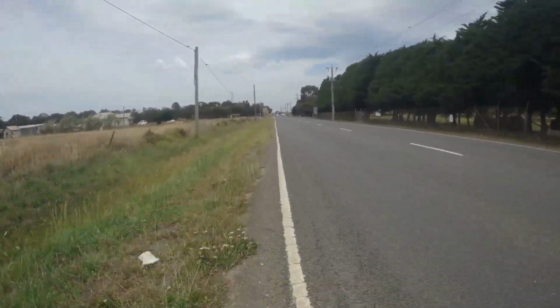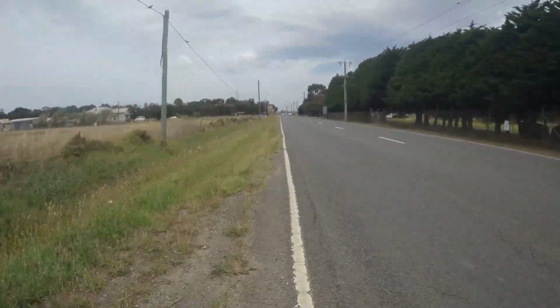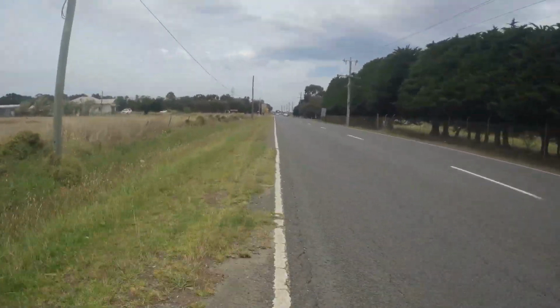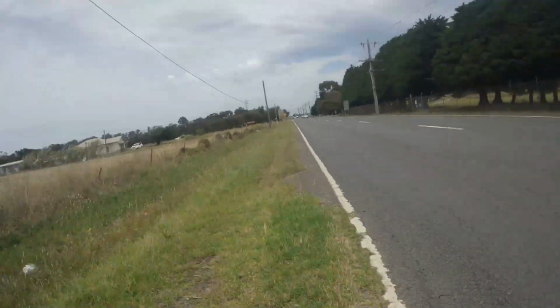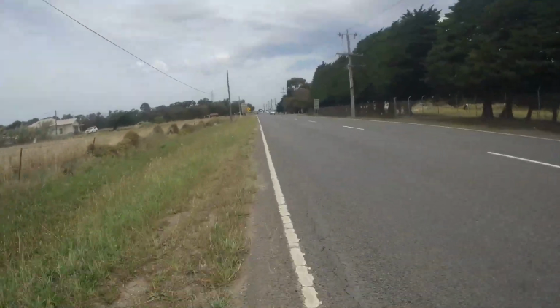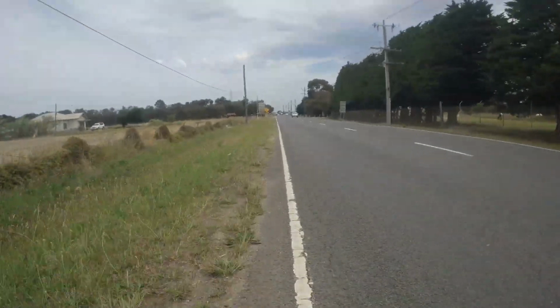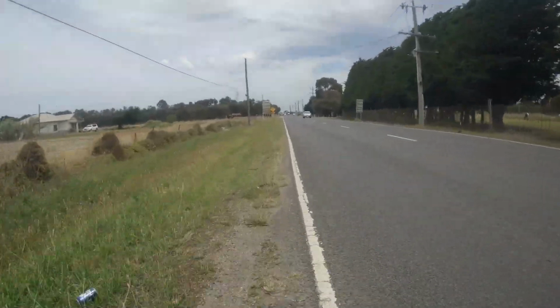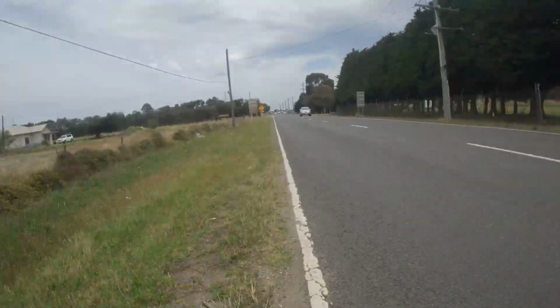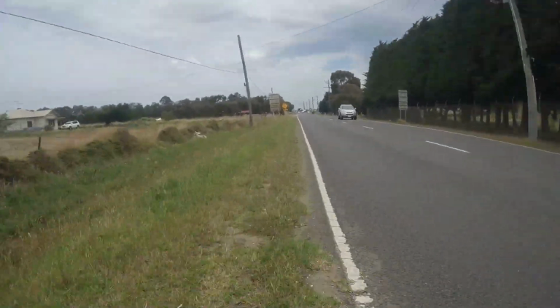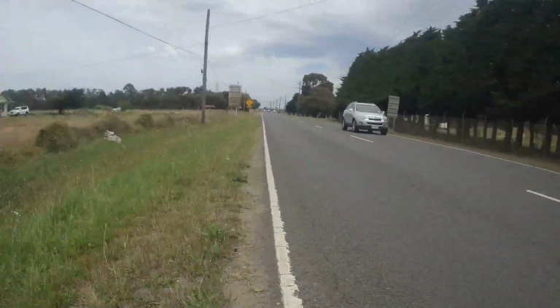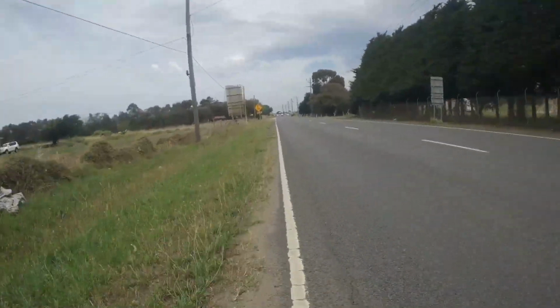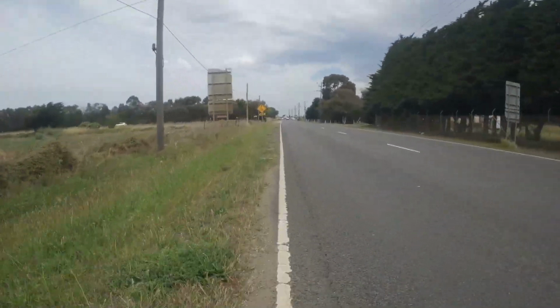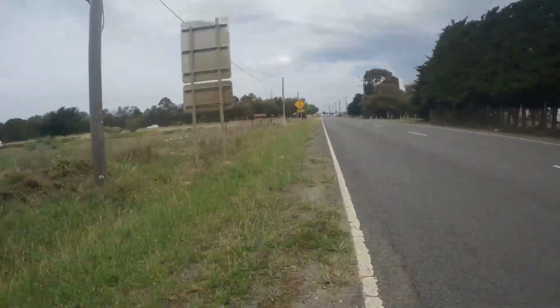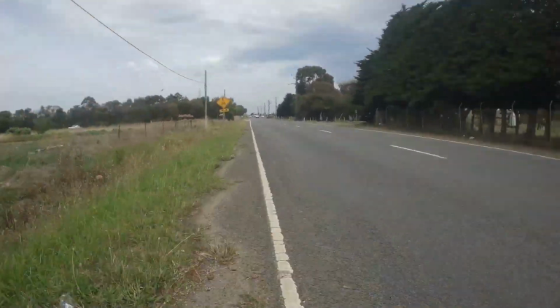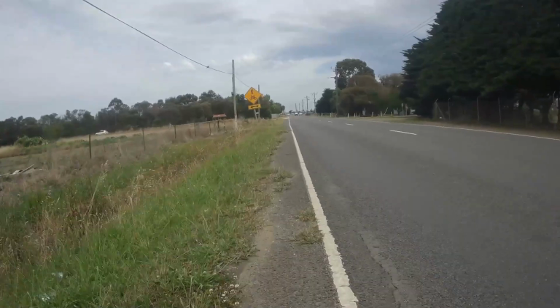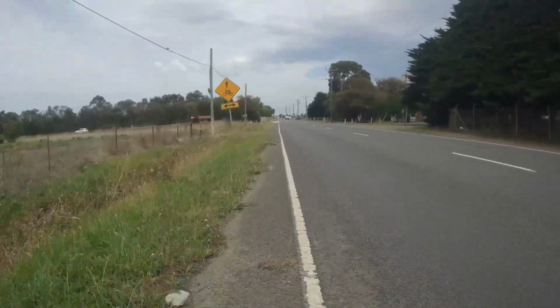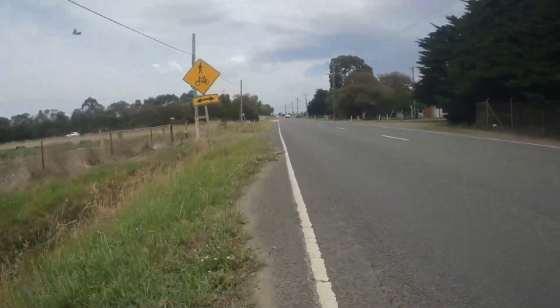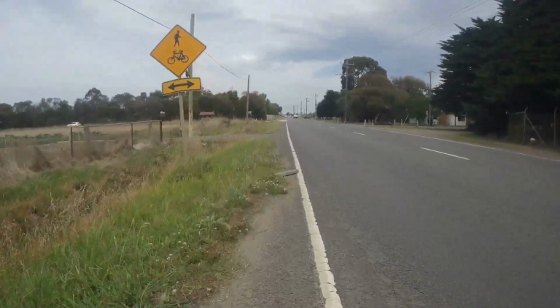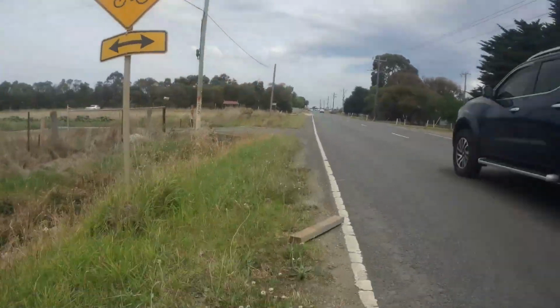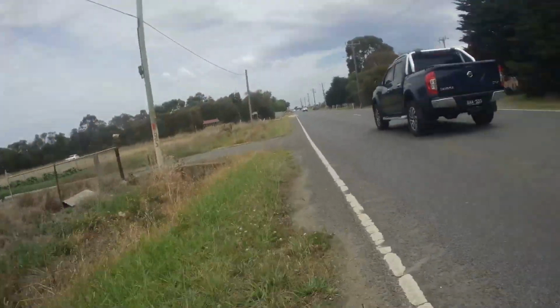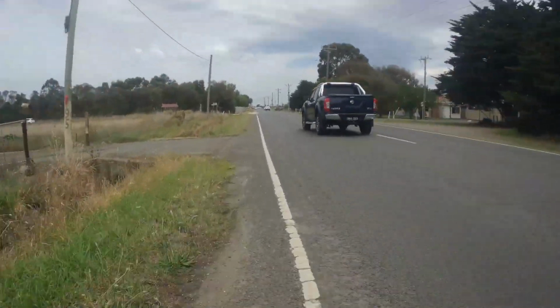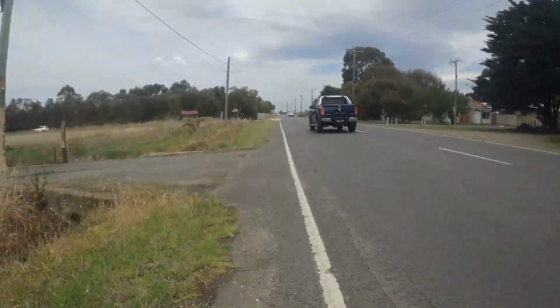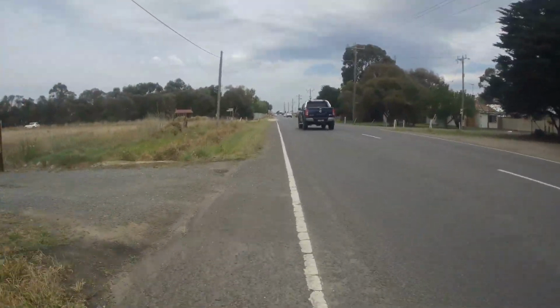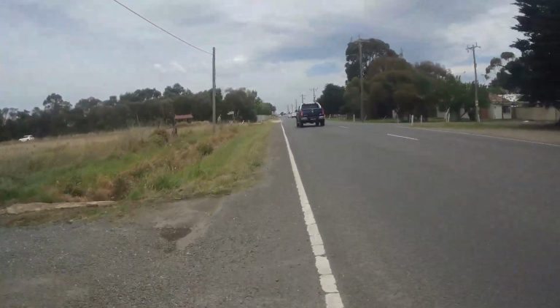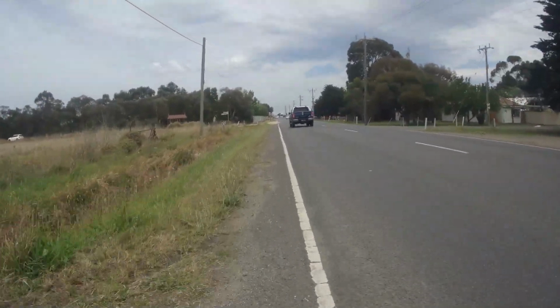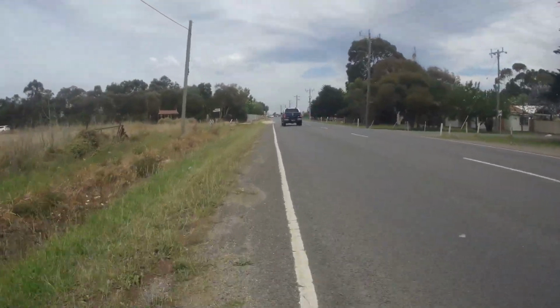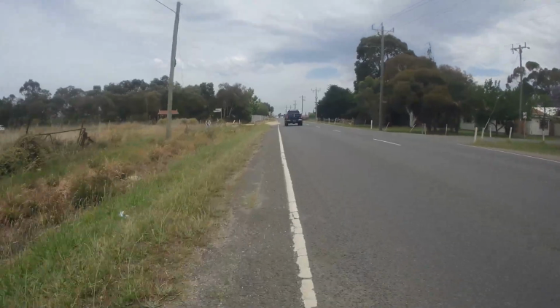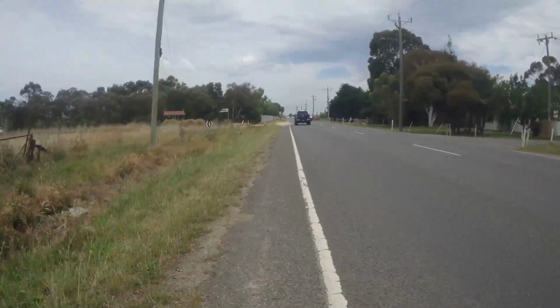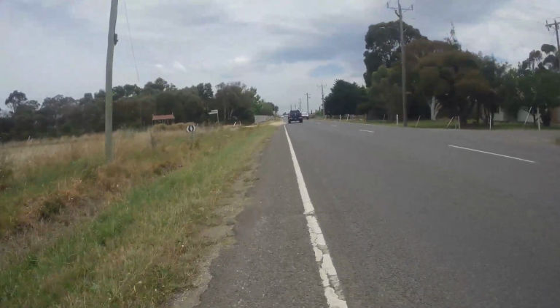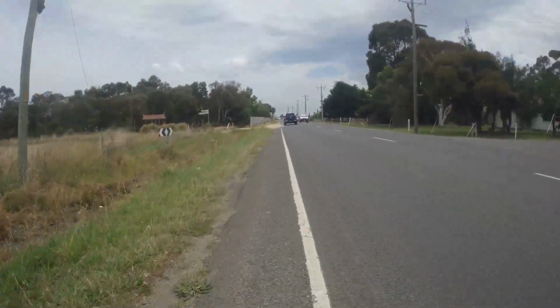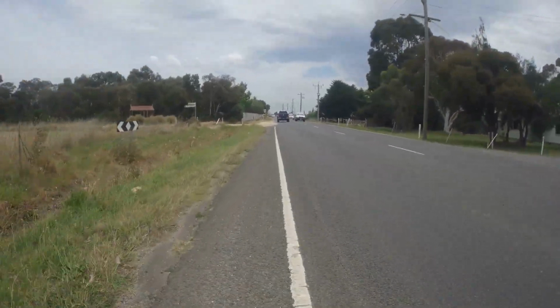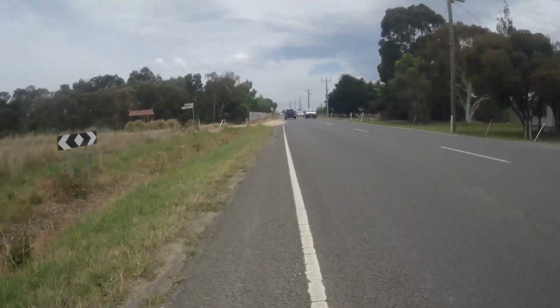Is this being included in the bike lane statistics to pump up the City of Greater Geelong's active transport credentials? Watch out for the lump of wood here, that could easily bring someone down. Not the most pleasant bike lane to ride. I don't think I need to say any more.